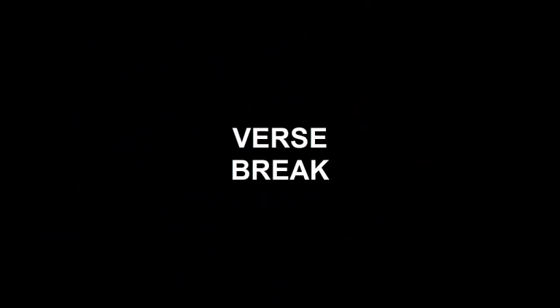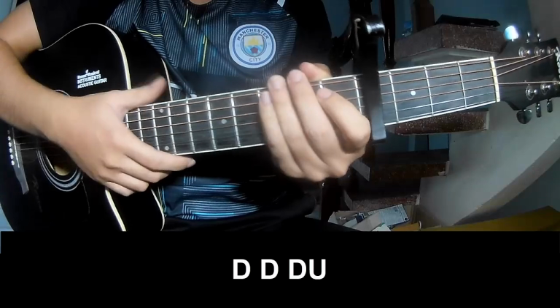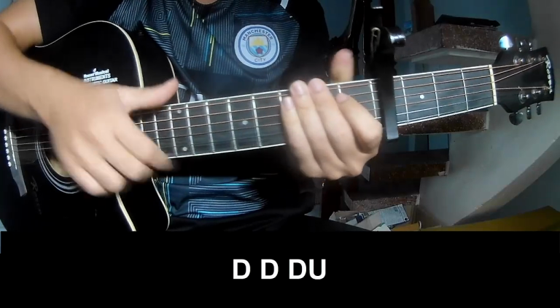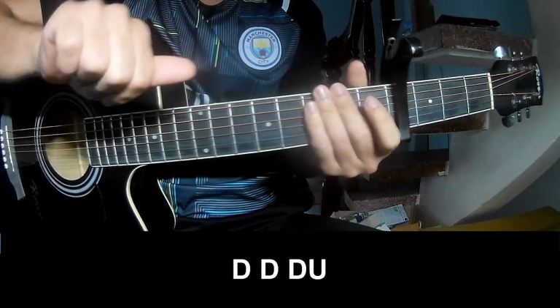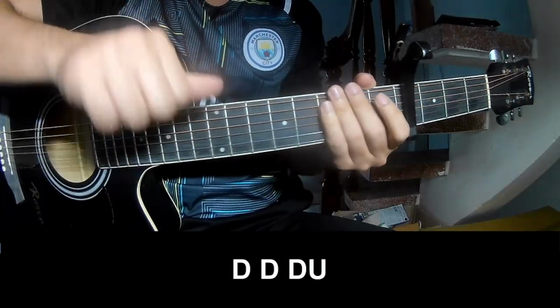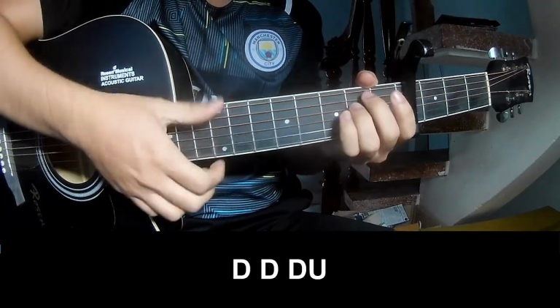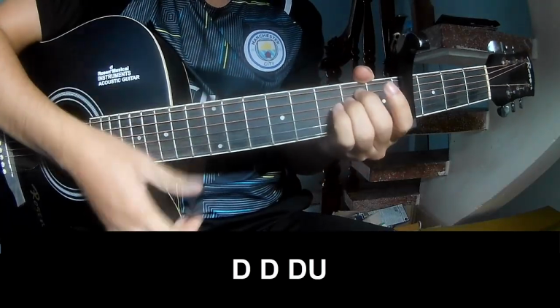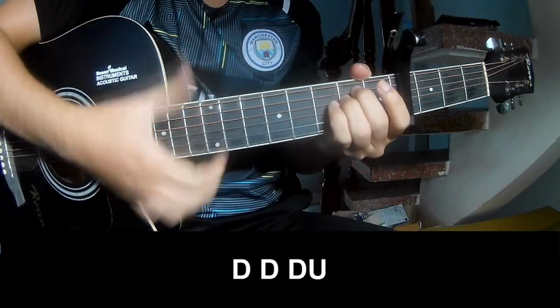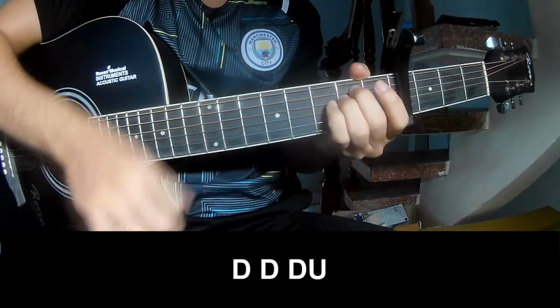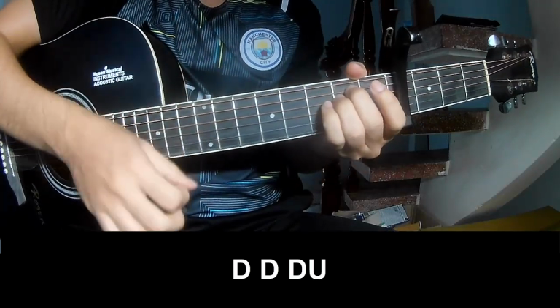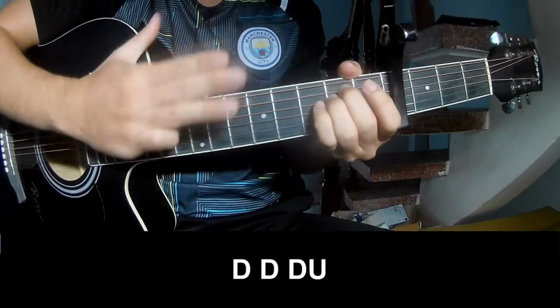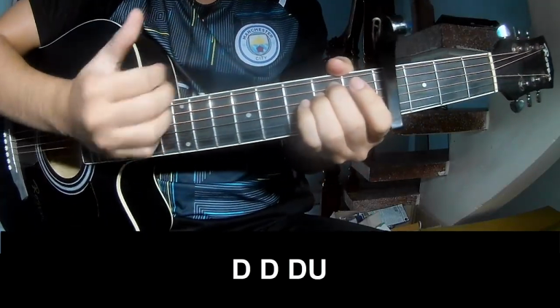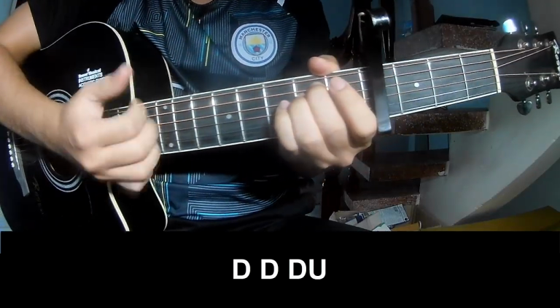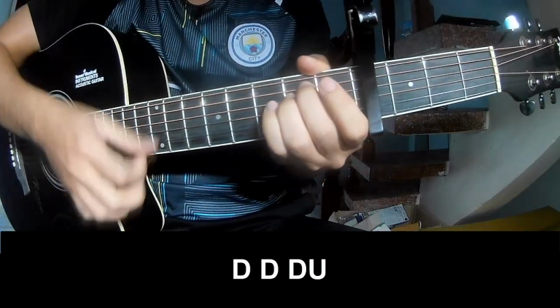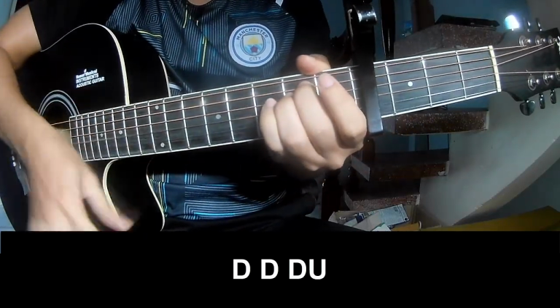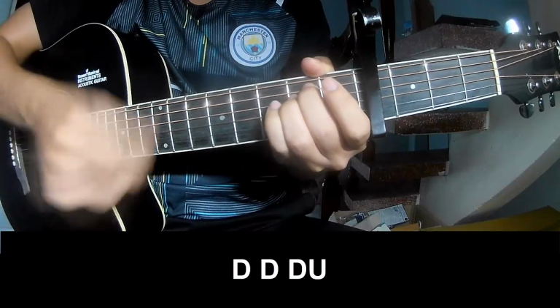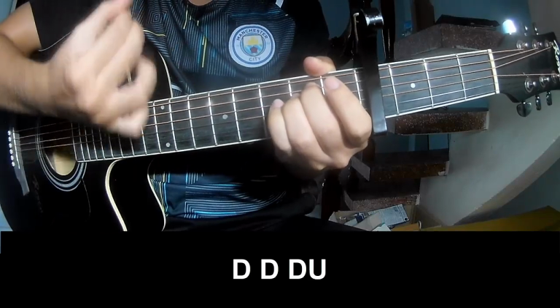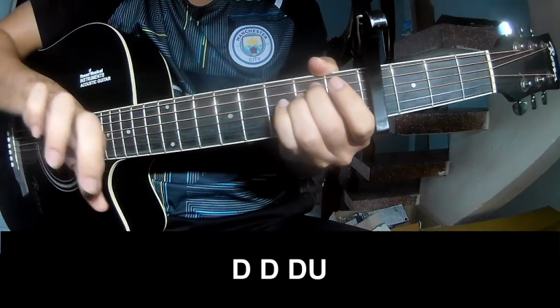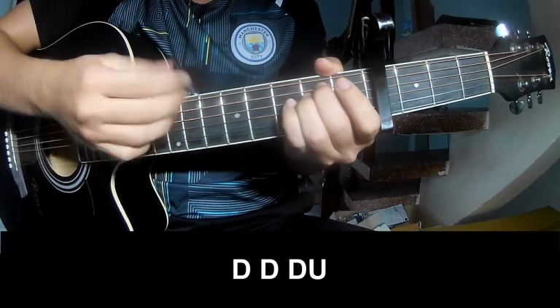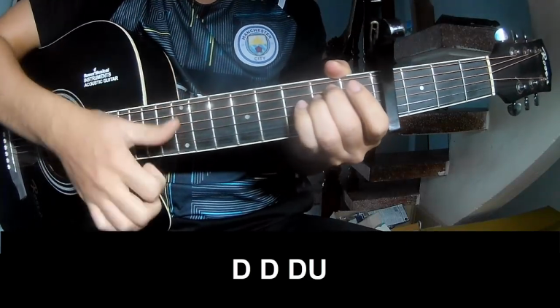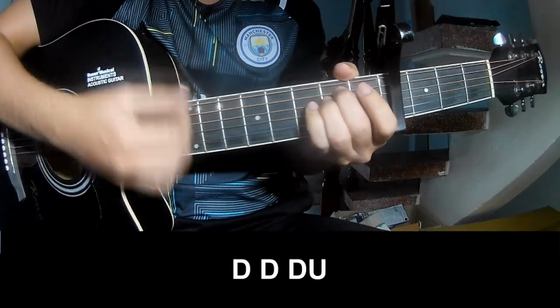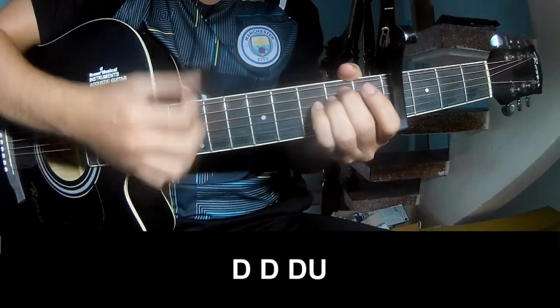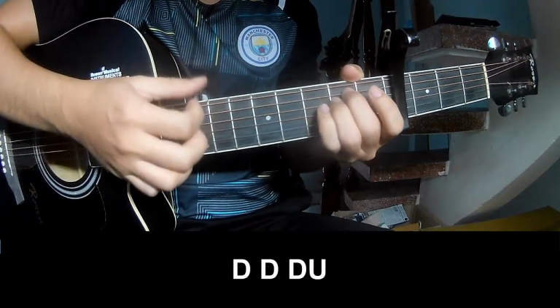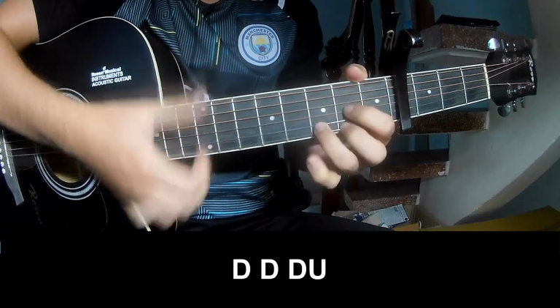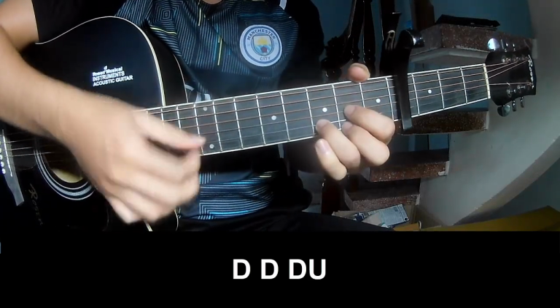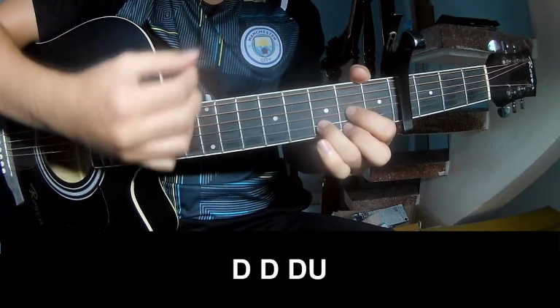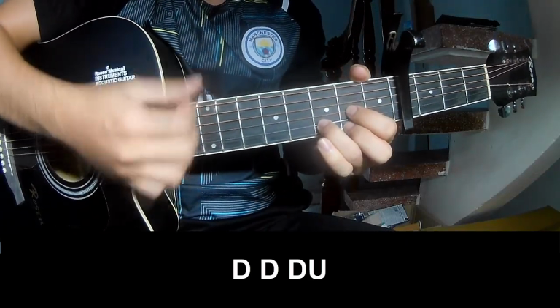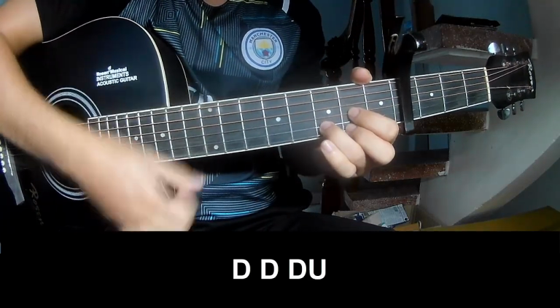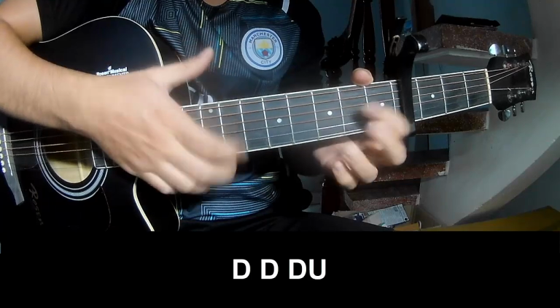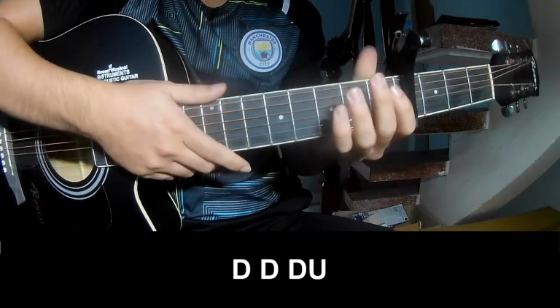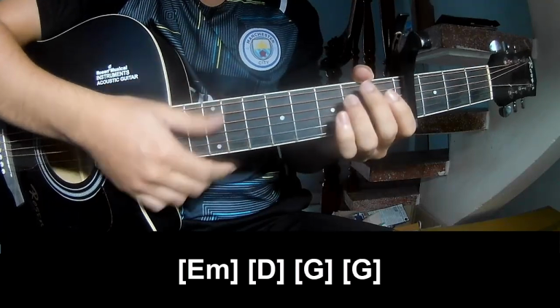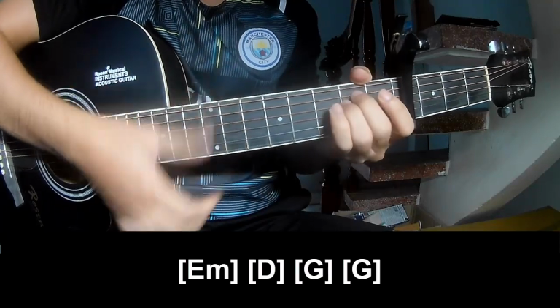For the verse, practice and play: down, down, up, up, down, down, down, down, down up. And to play long E, M.